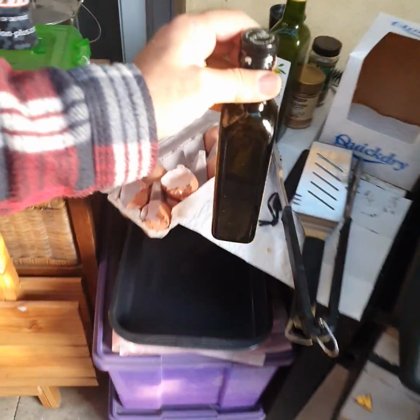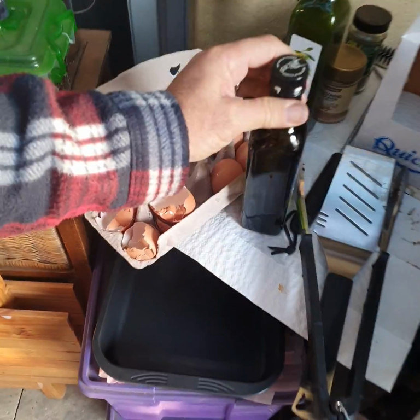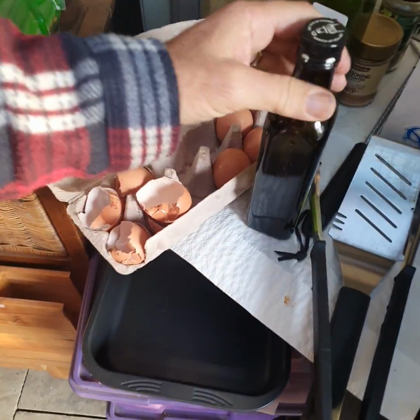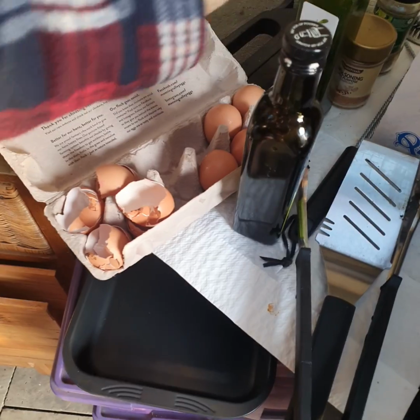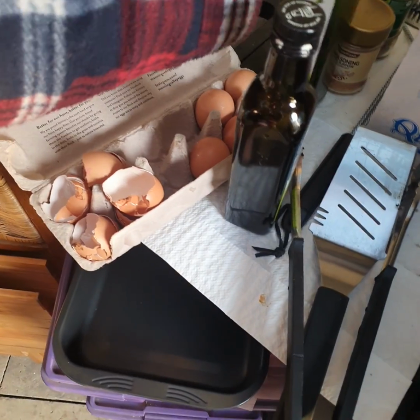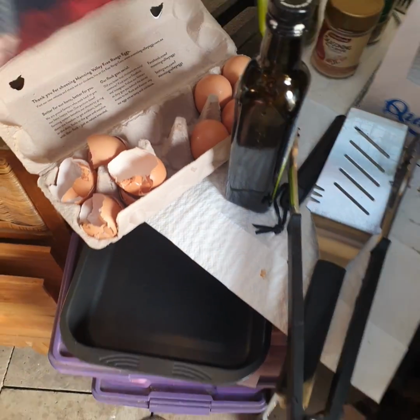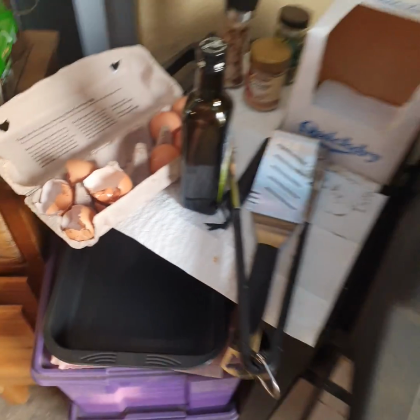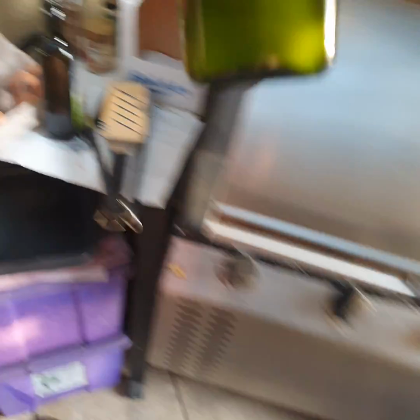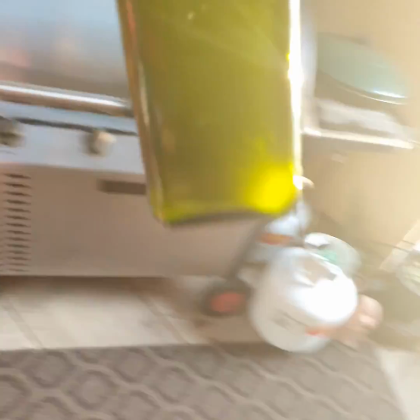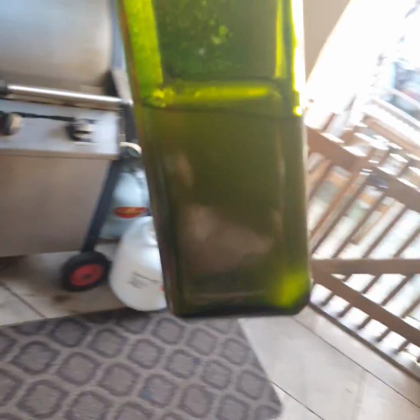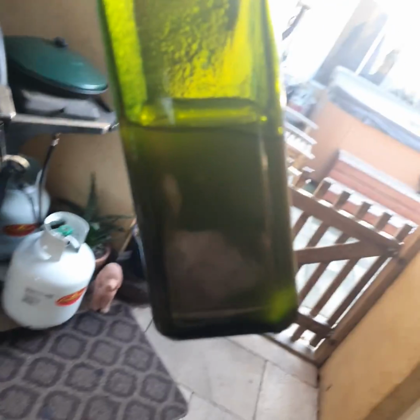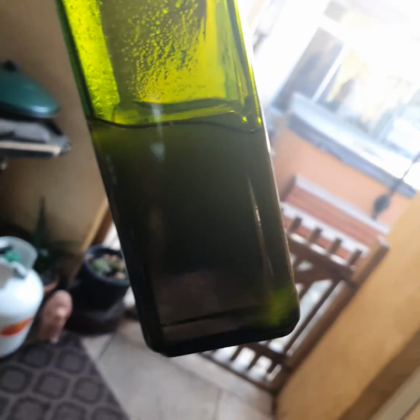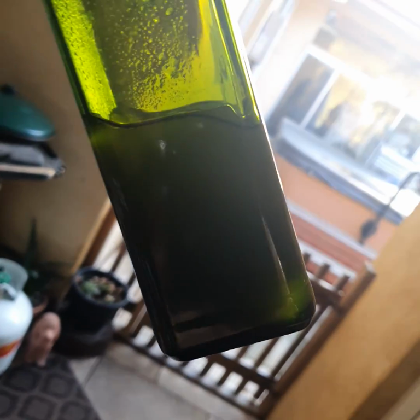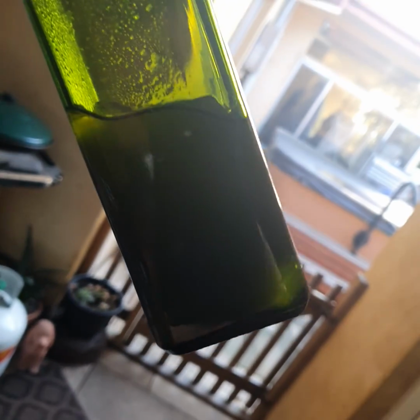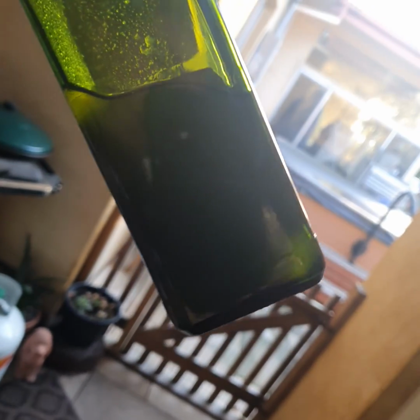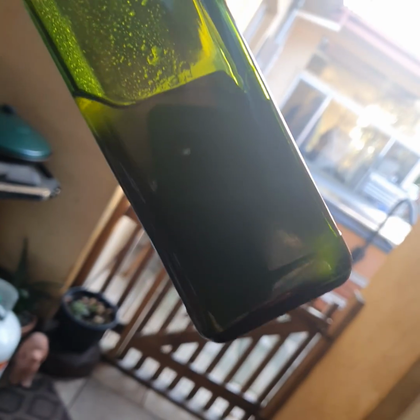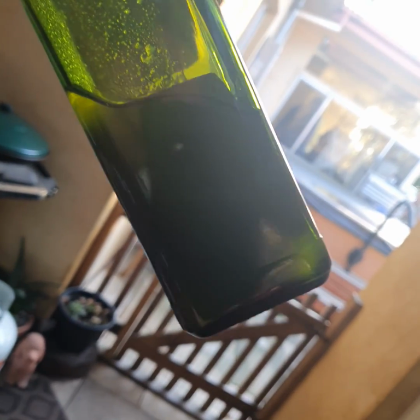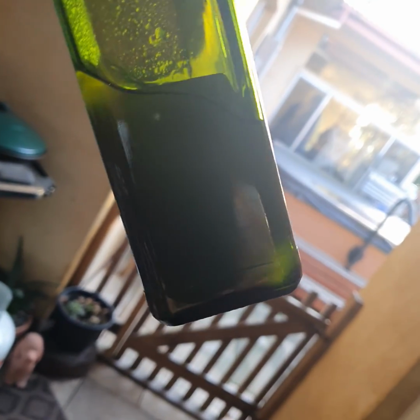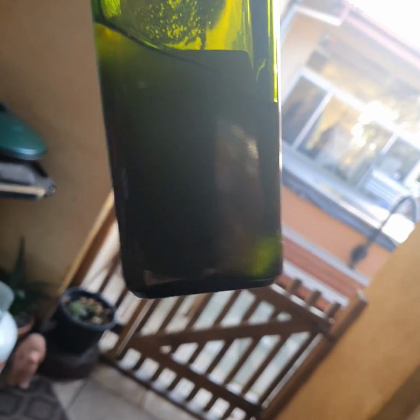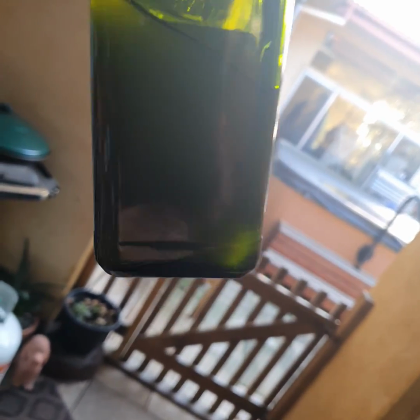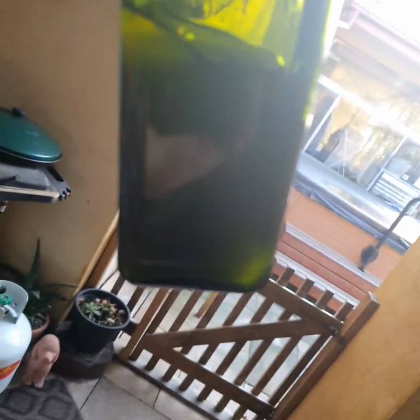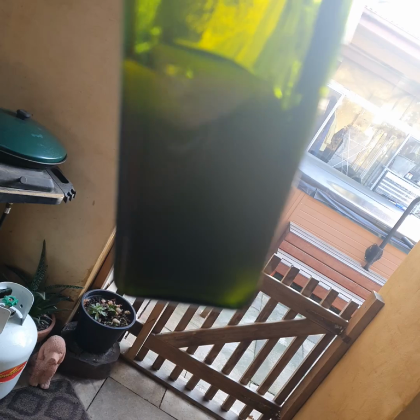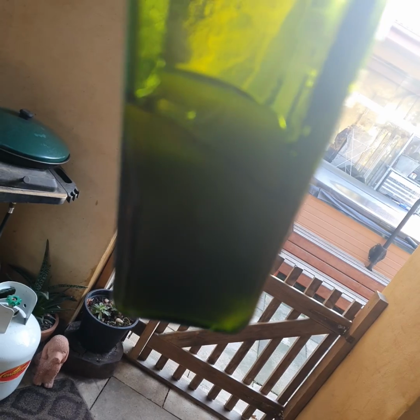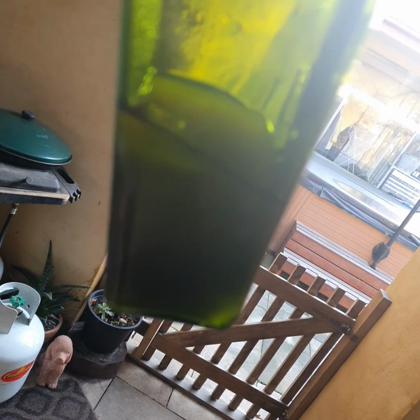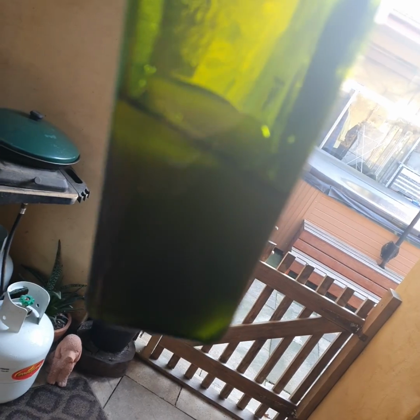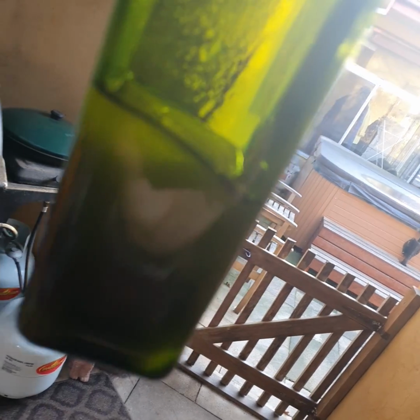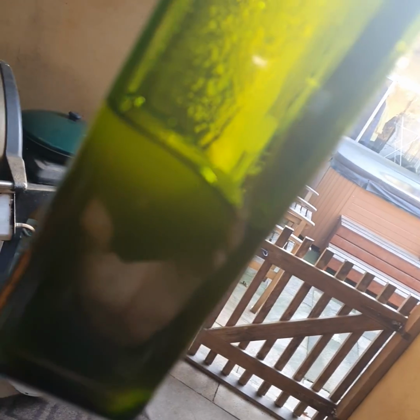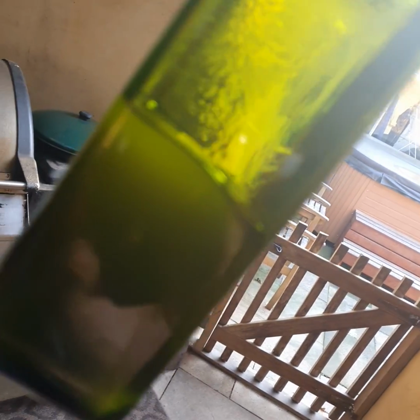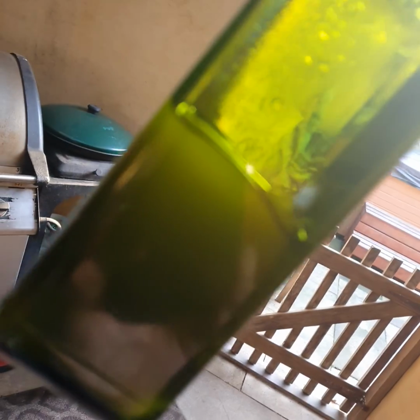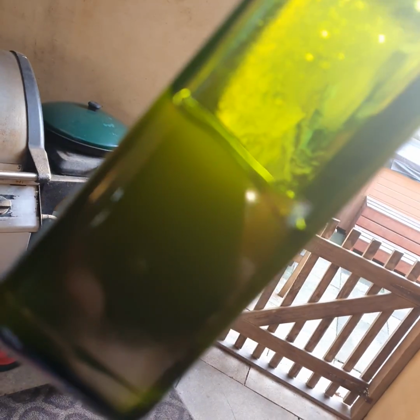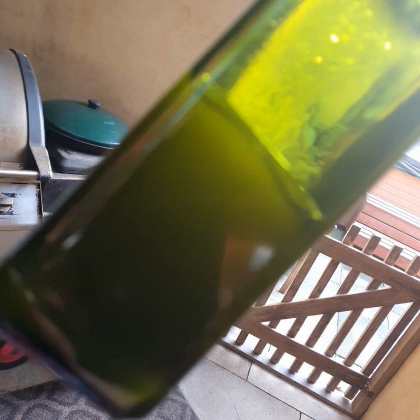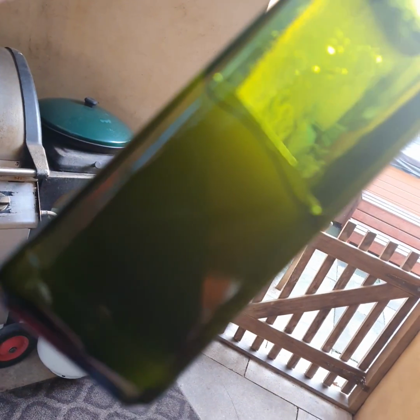If we come over here to the barbie — yep, got the barbie going this morning. Here's the same olive oil that was sitting outside at the barbecue, all thick and virtually turned to a jelly.